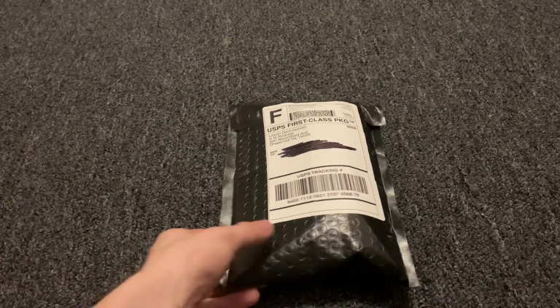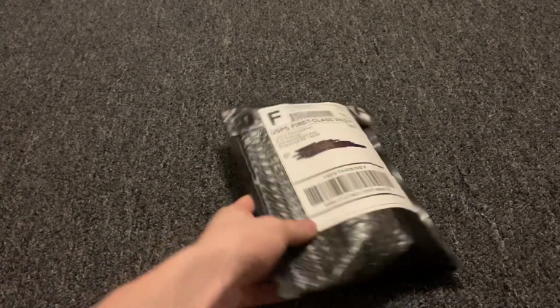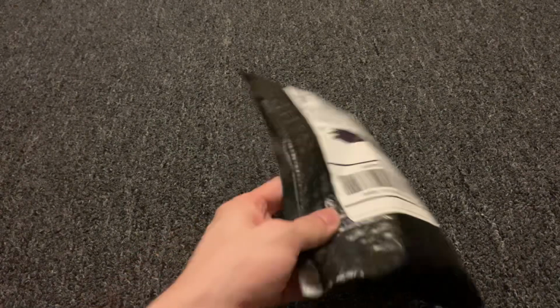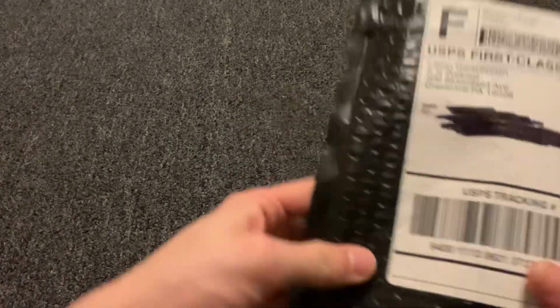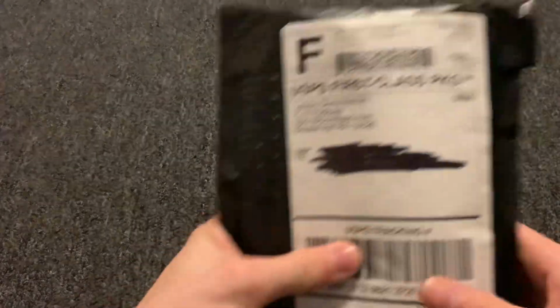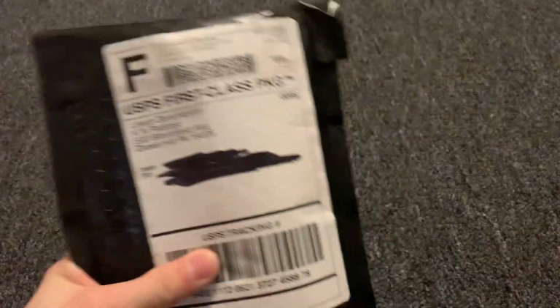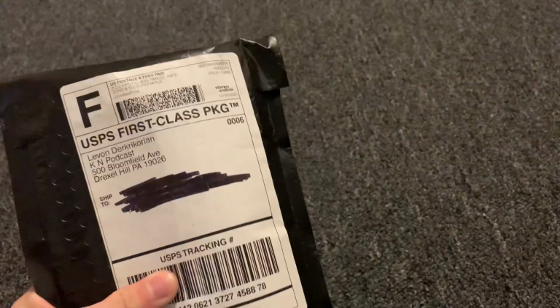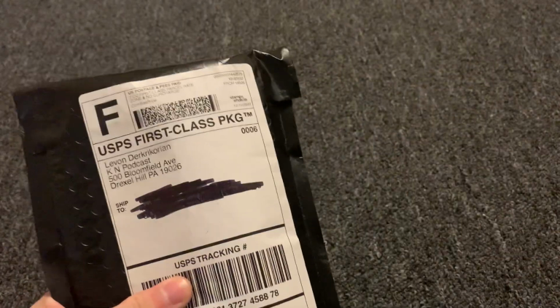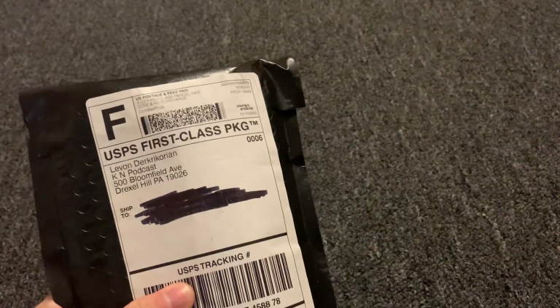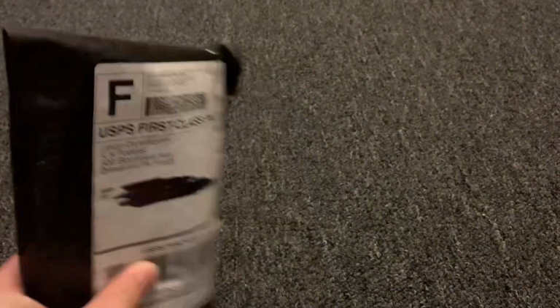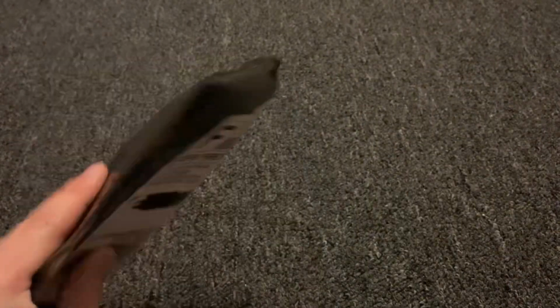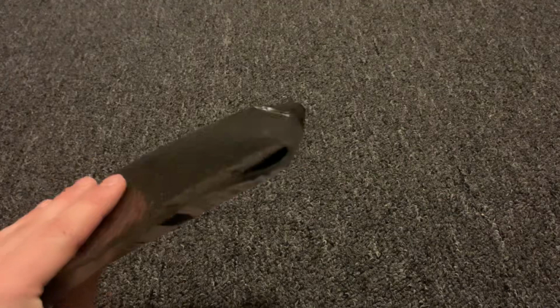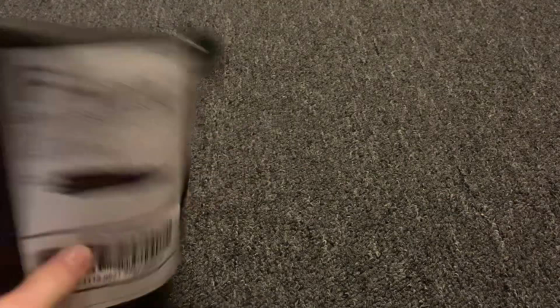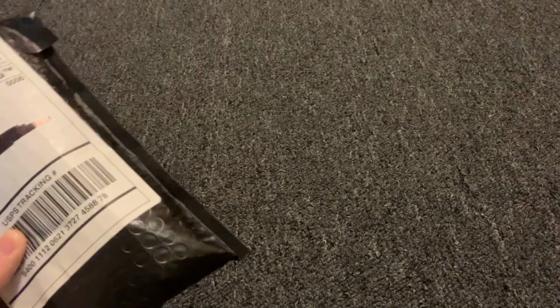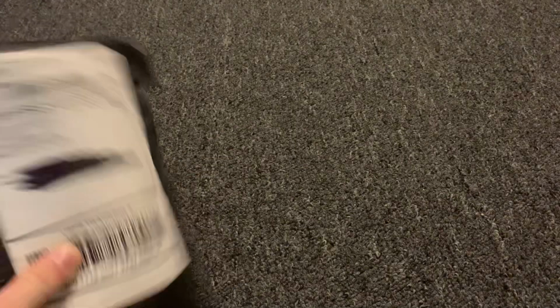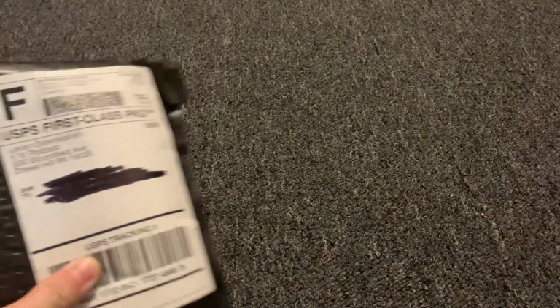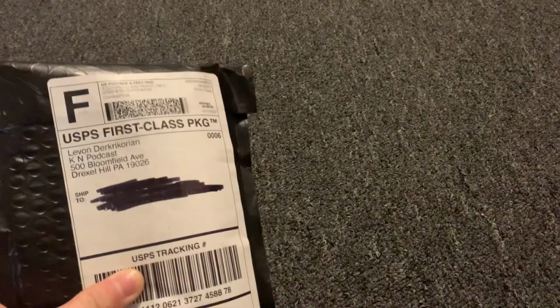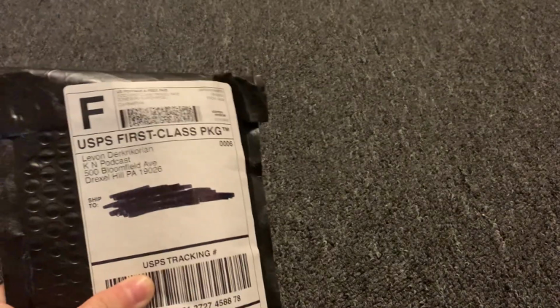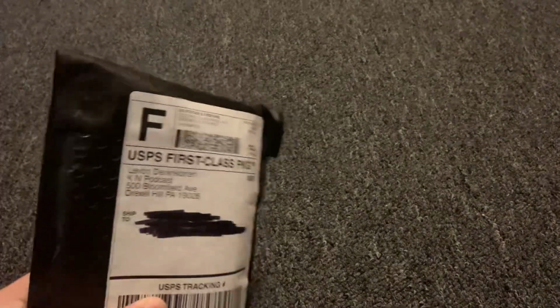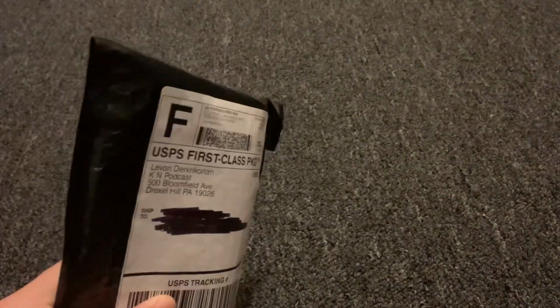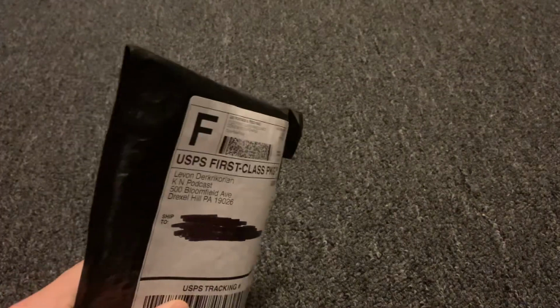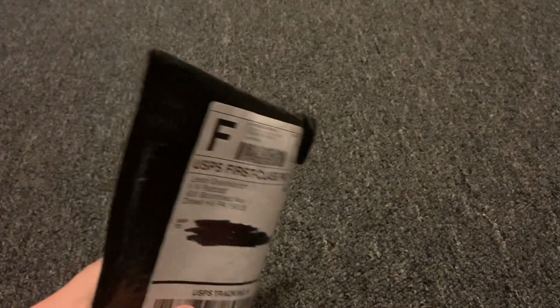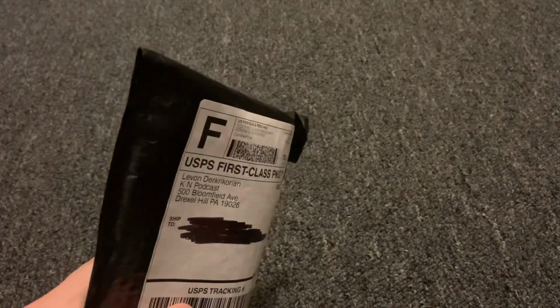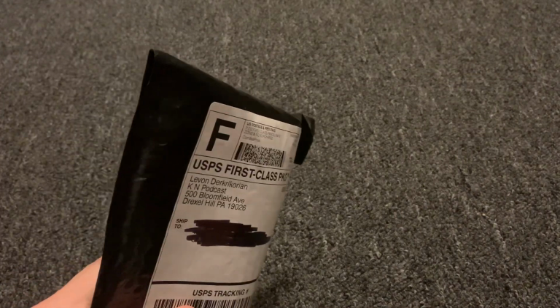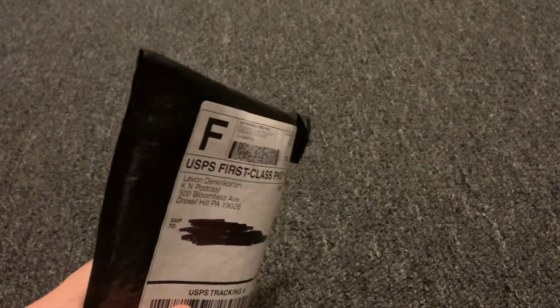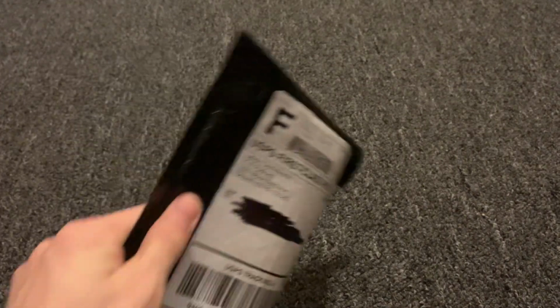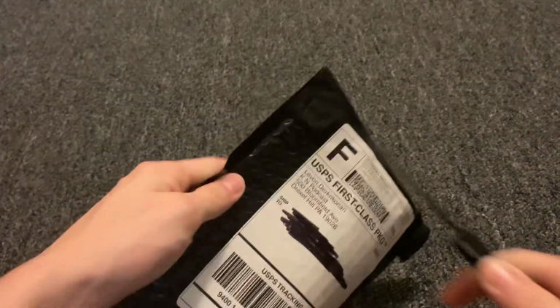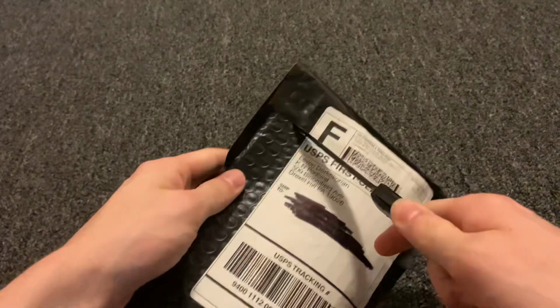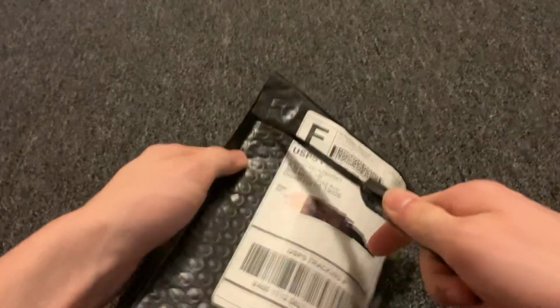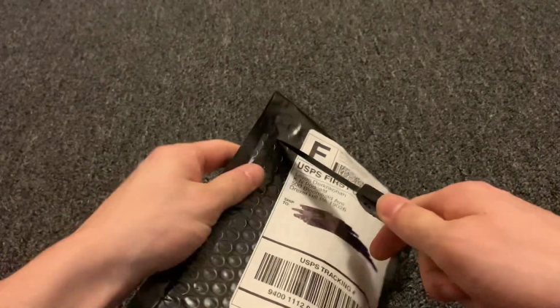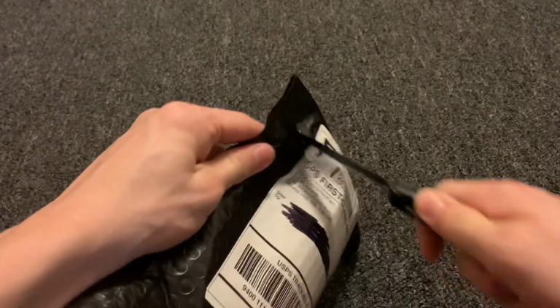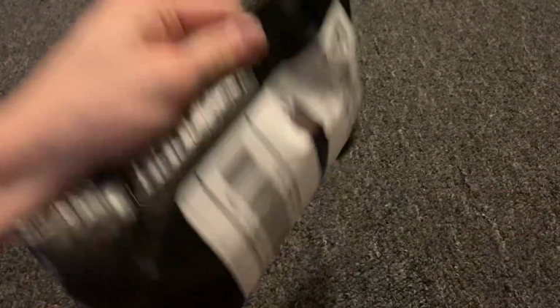Alright guys, I've got another unboxing video for you. I've been waiting for this one since October. This was a pre-order from Arcona Knives. Let's get into it here.